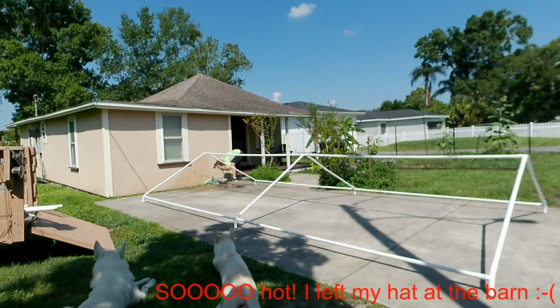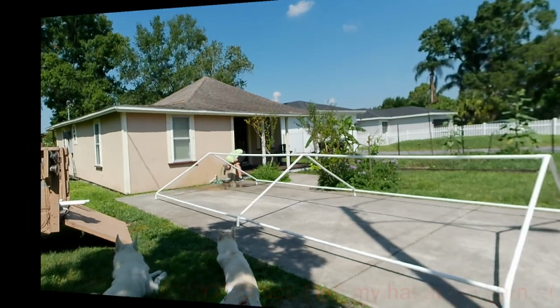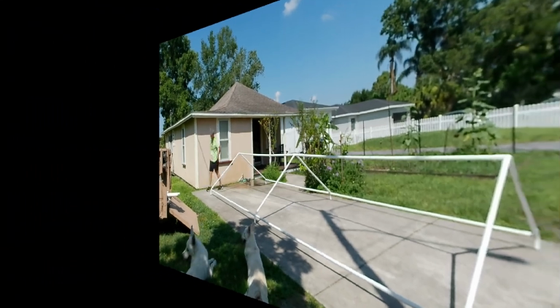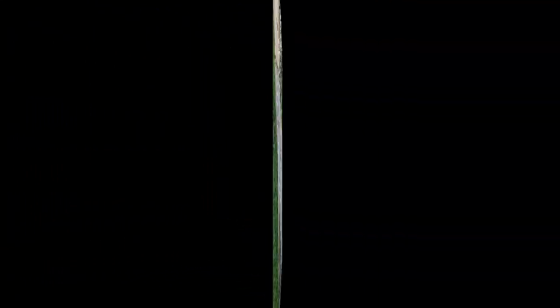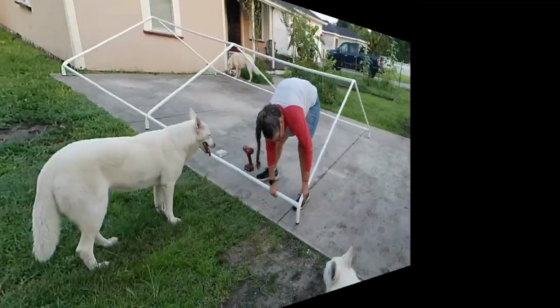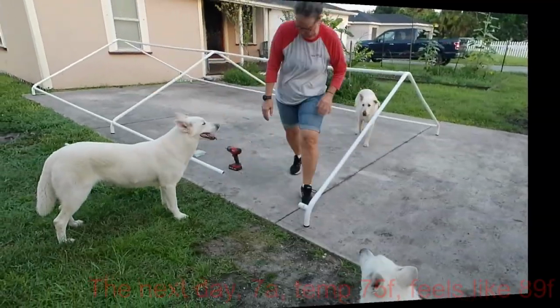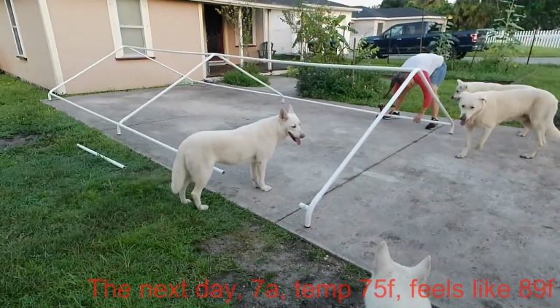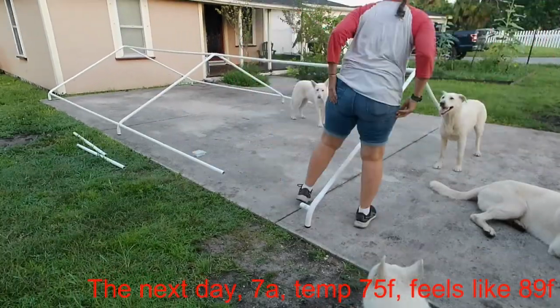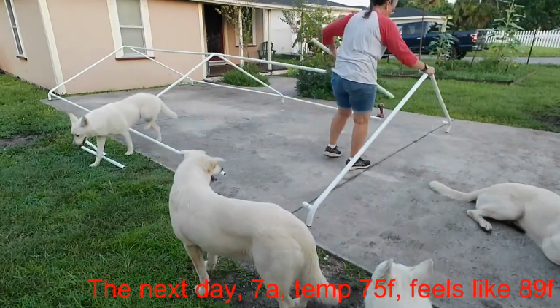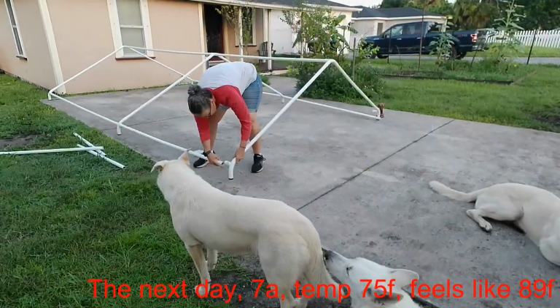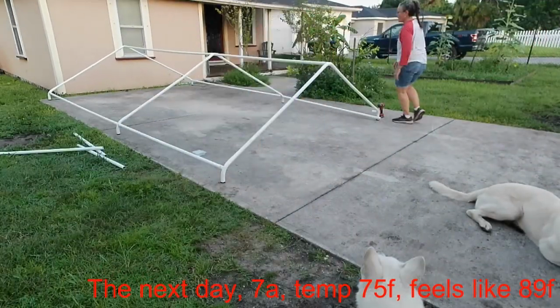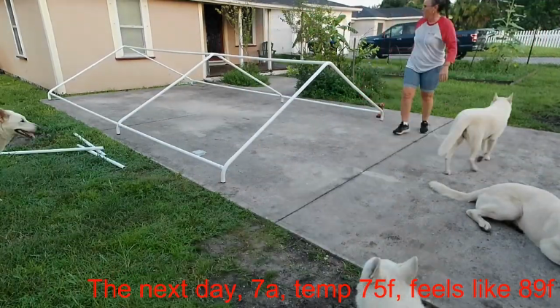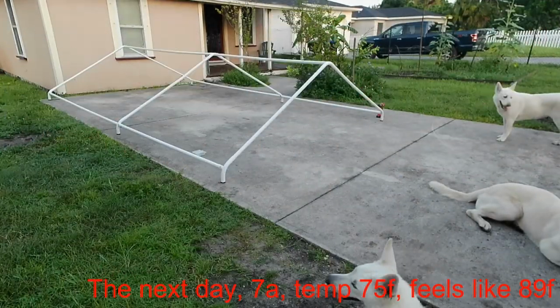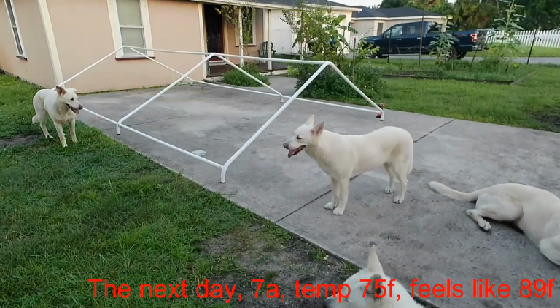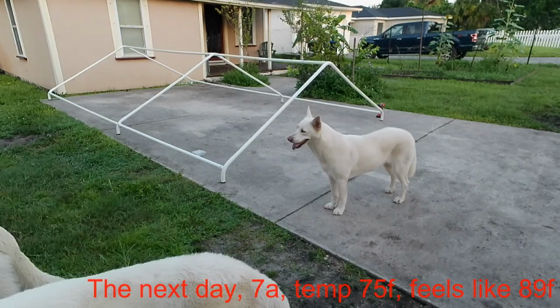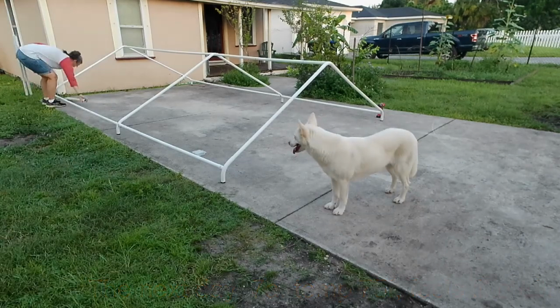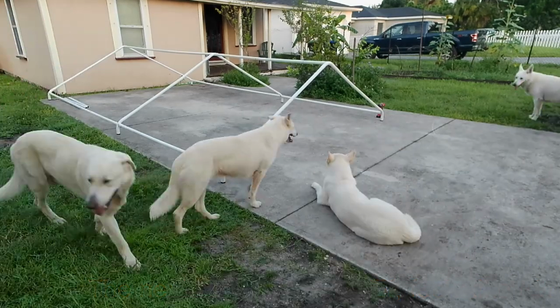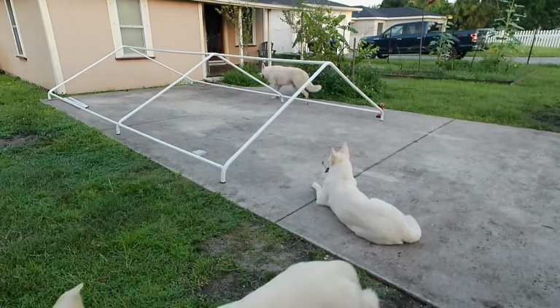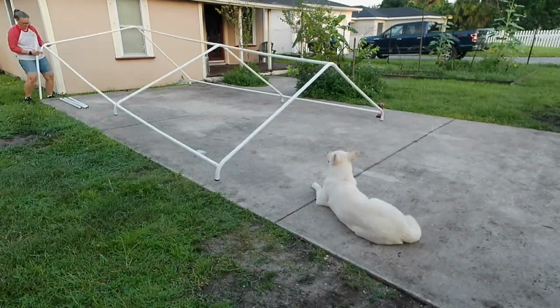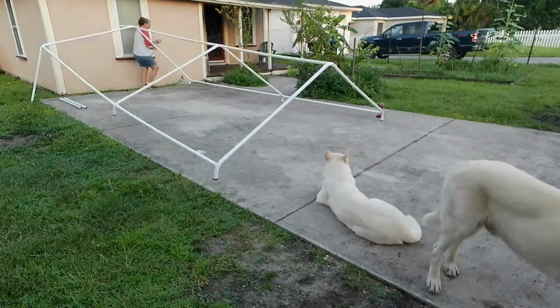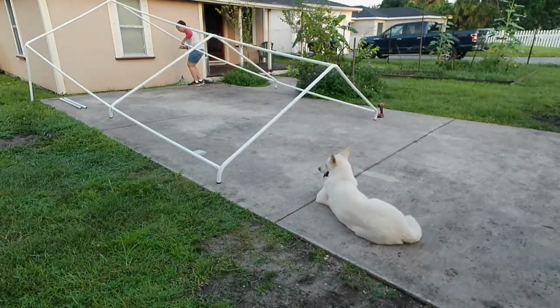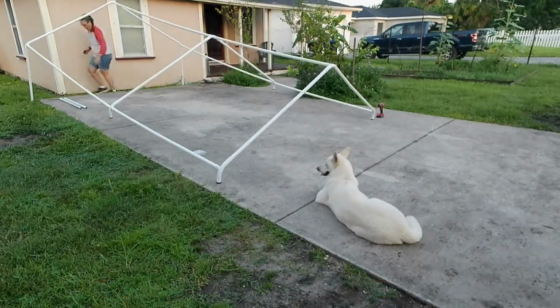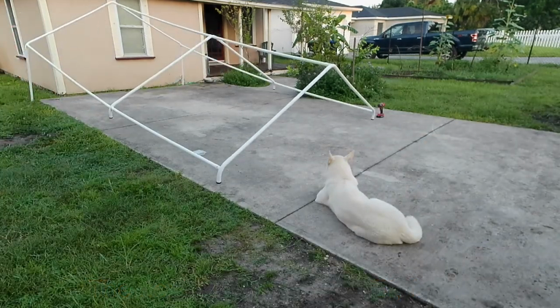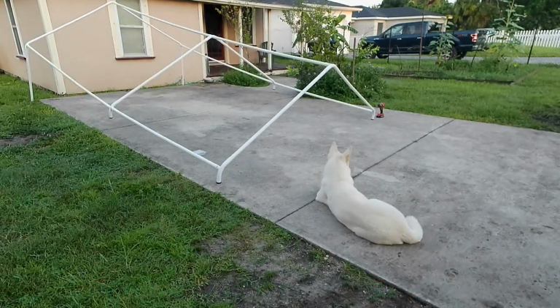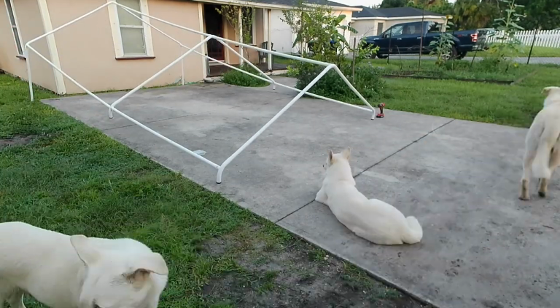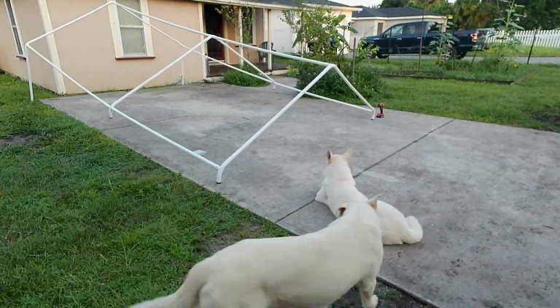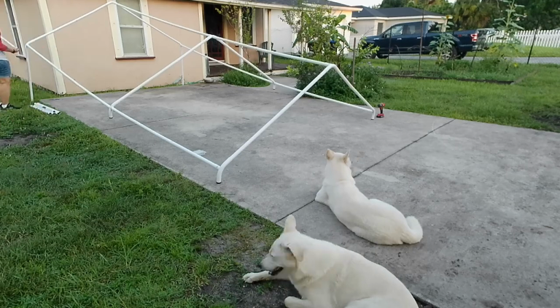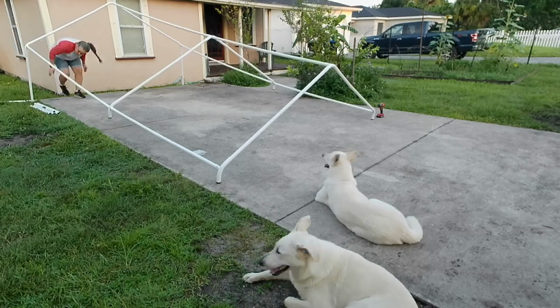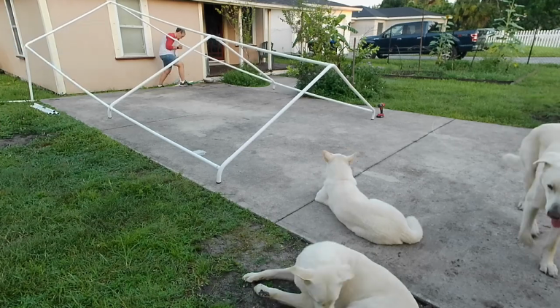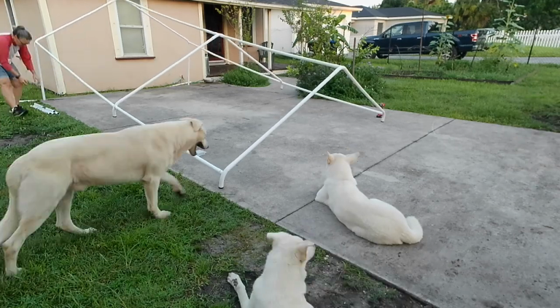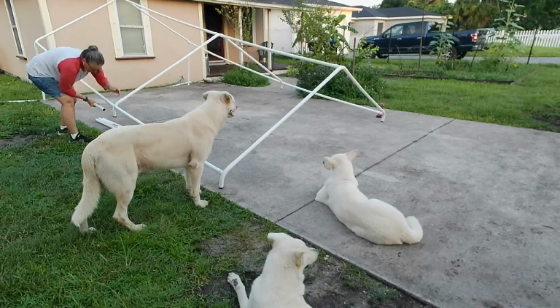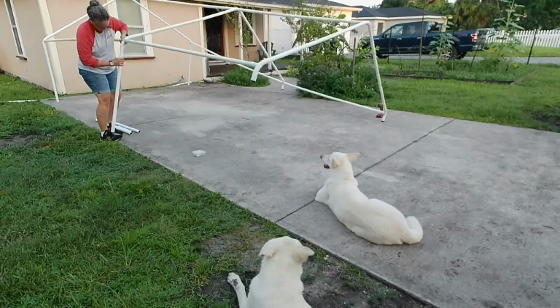Once I got all my joints done I said this is too hot, went over and took the pup swimming in the pool. Came back the next day, shortened up the car canopy so instead of it being 20 feet long it's now 17 feet long.